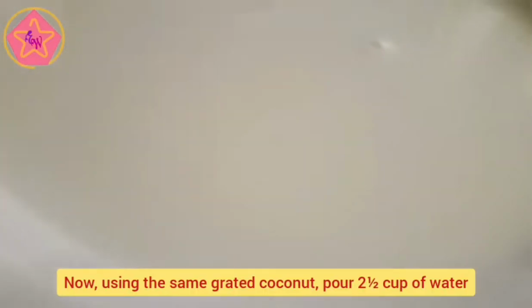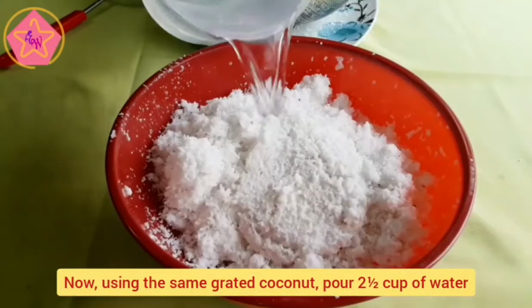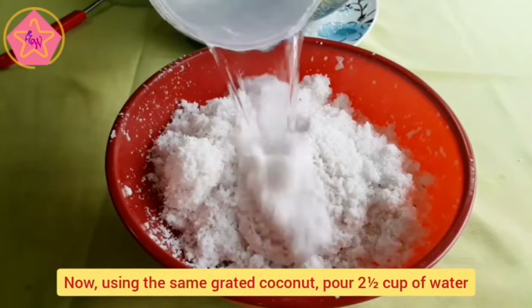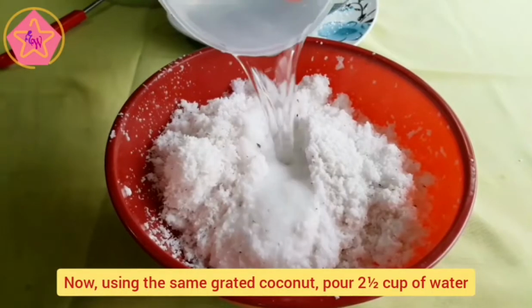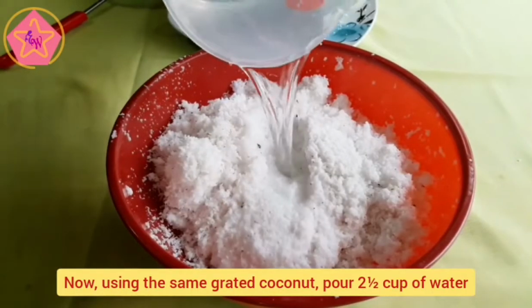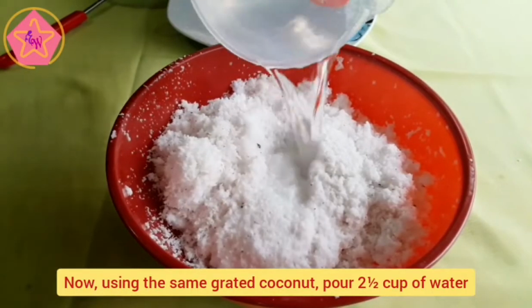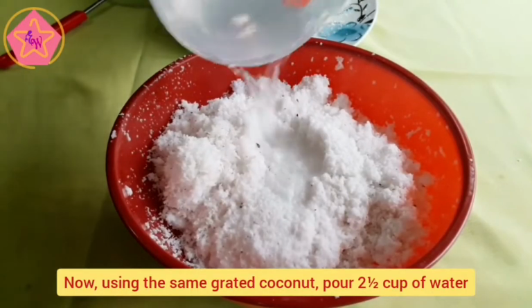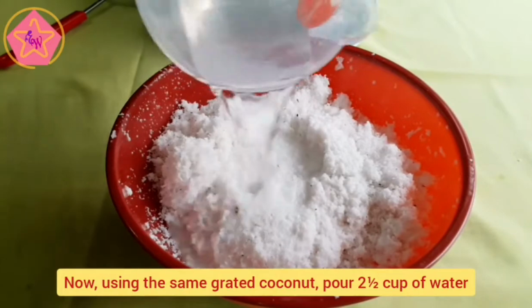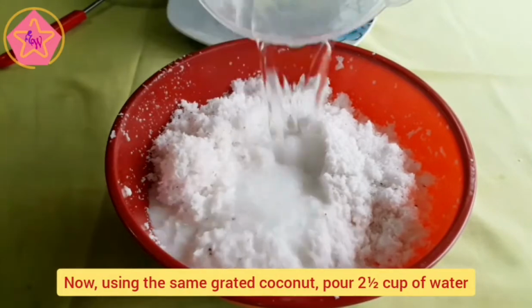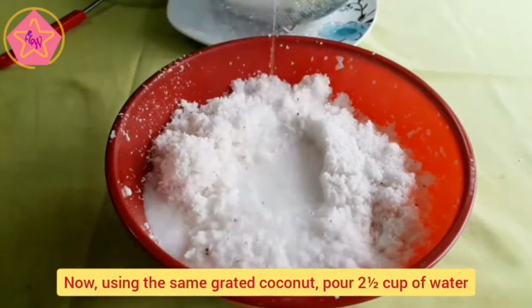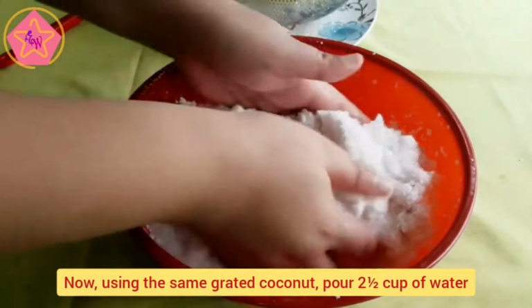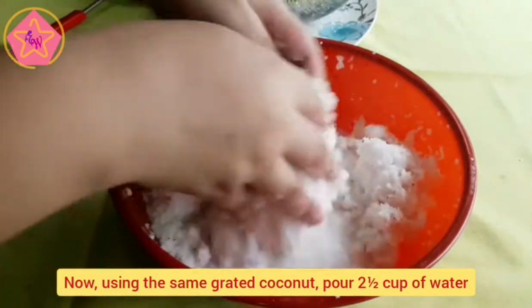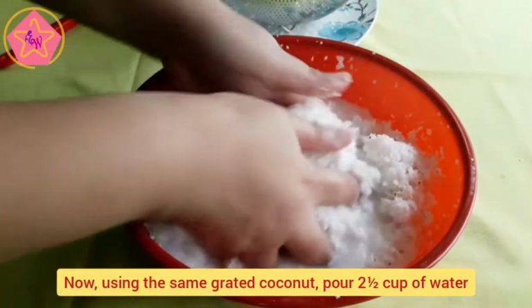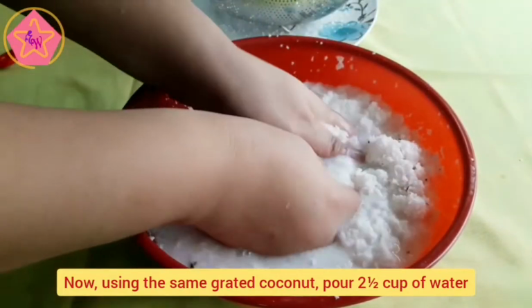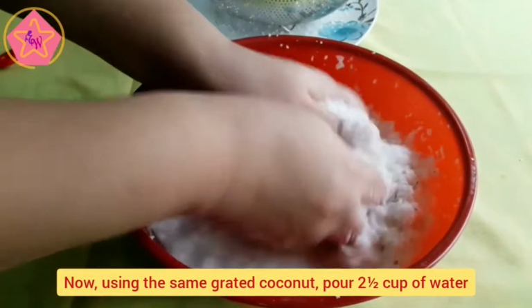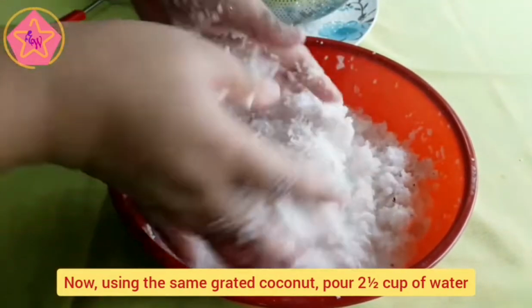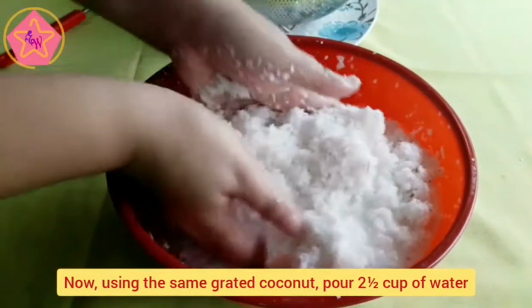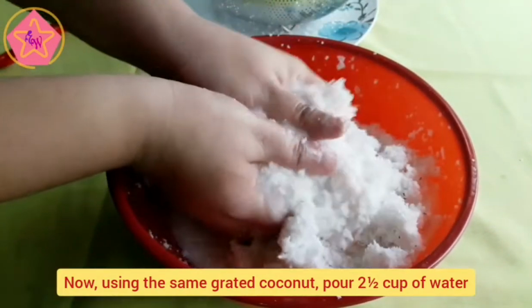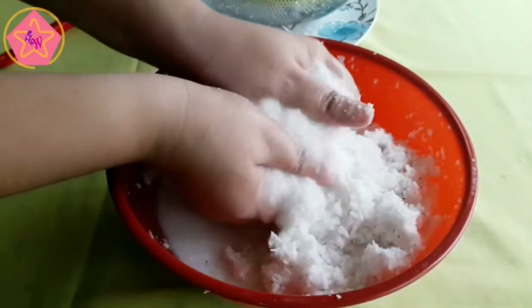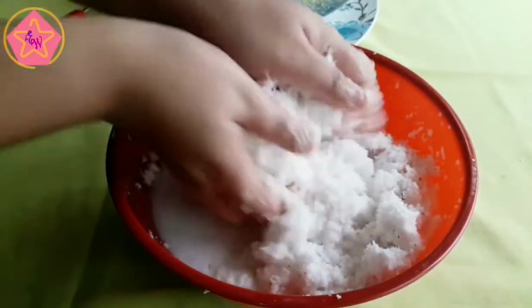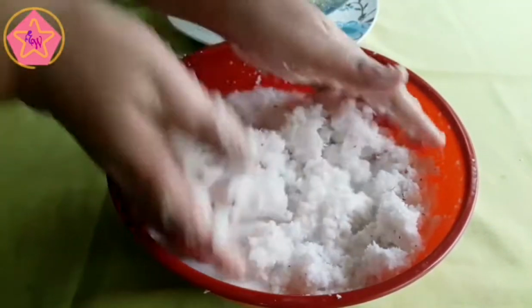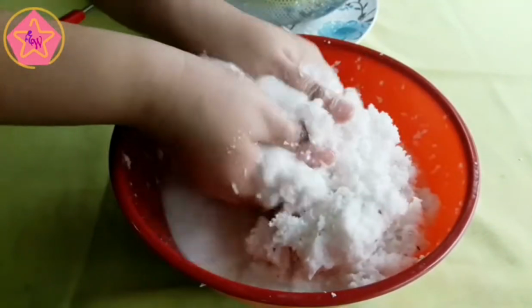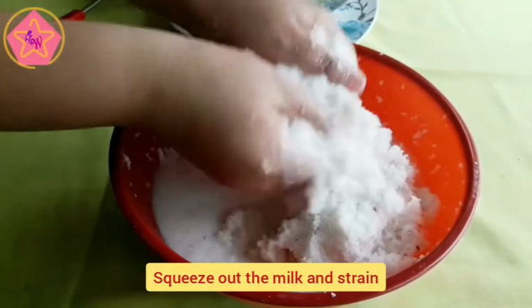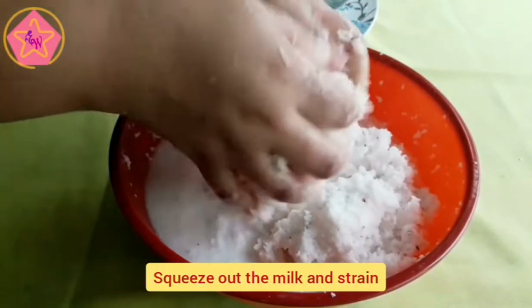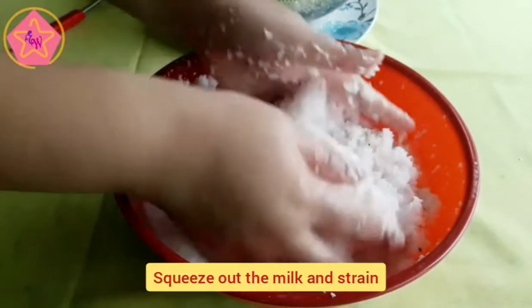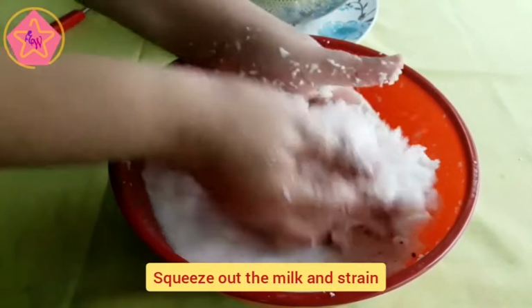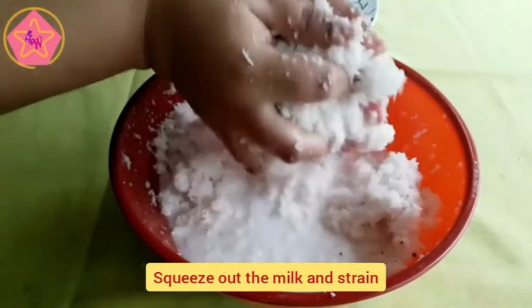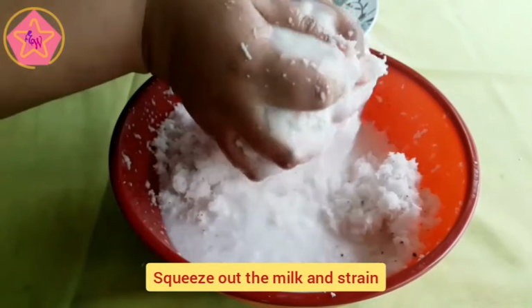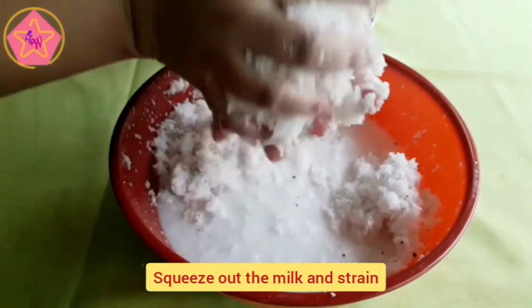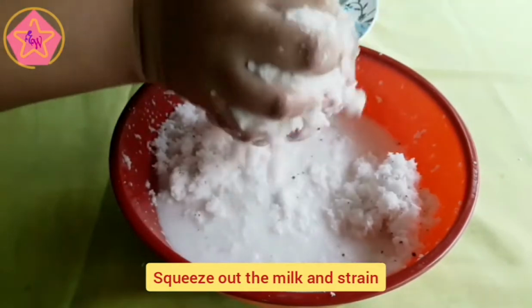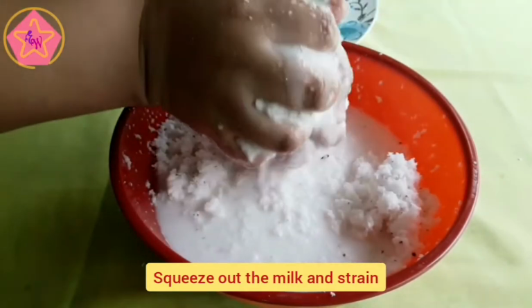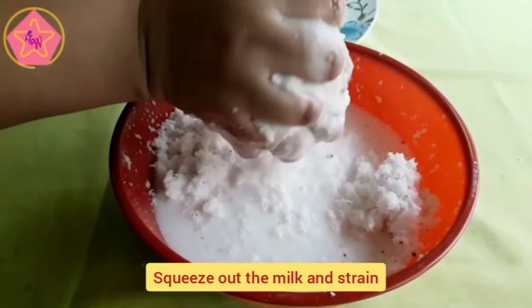Sa pangalawang gata, gamit ang parehong ginayat ng niyog, maglagay ng tubig, squeeze the milk out, at salain.